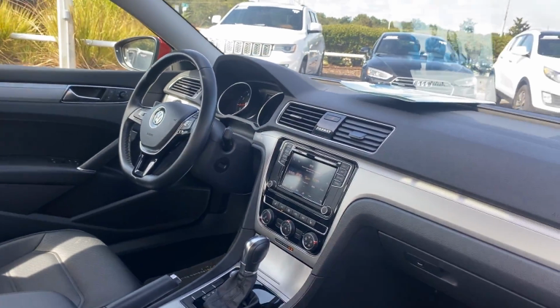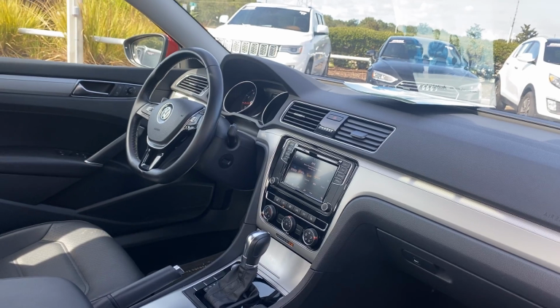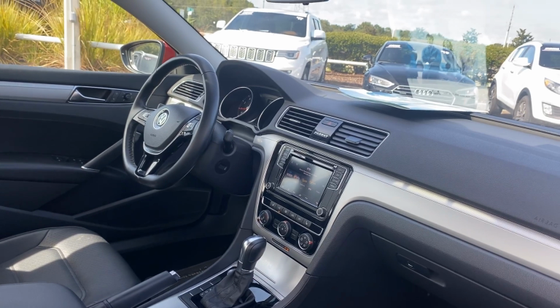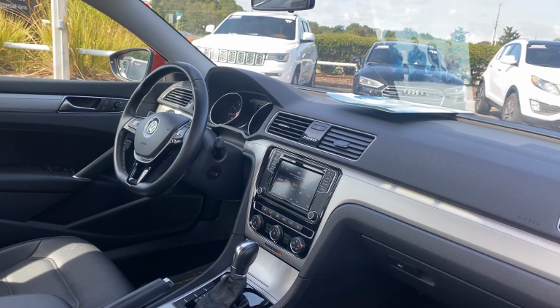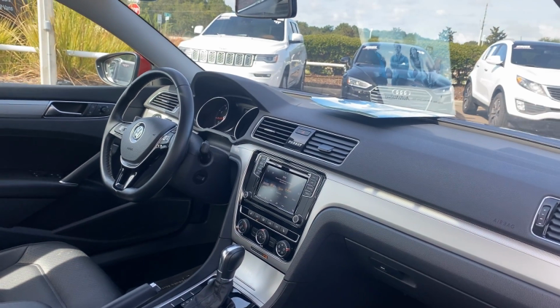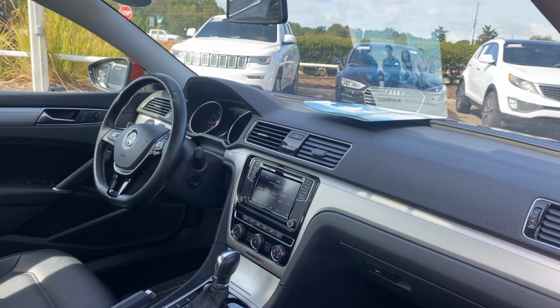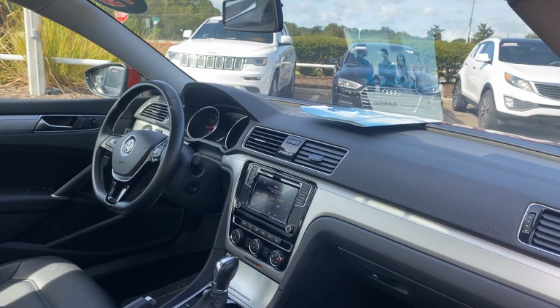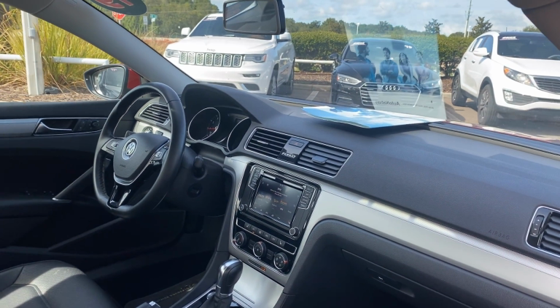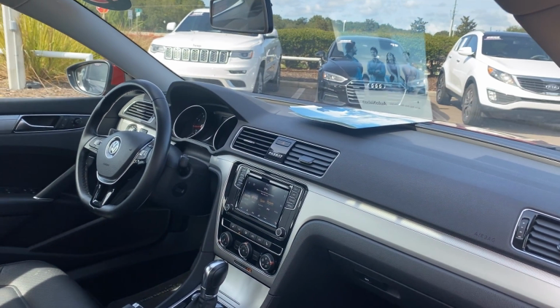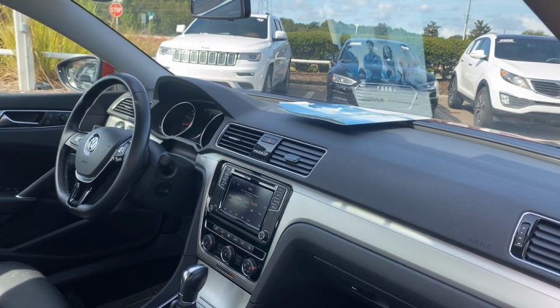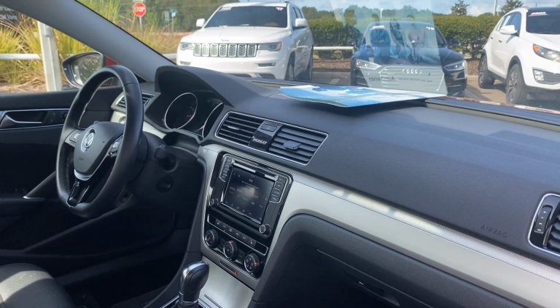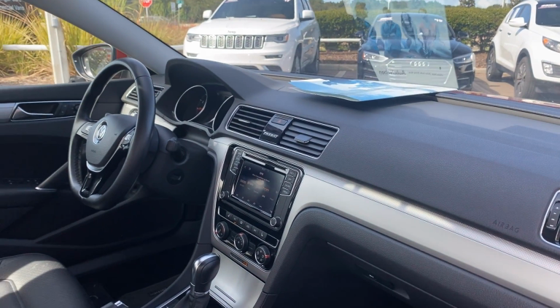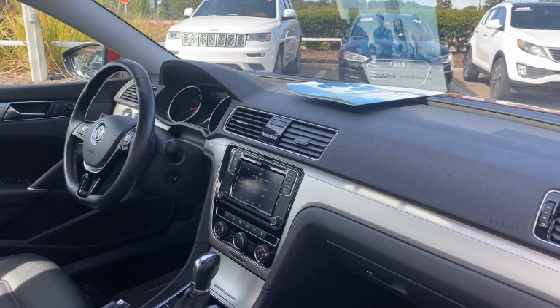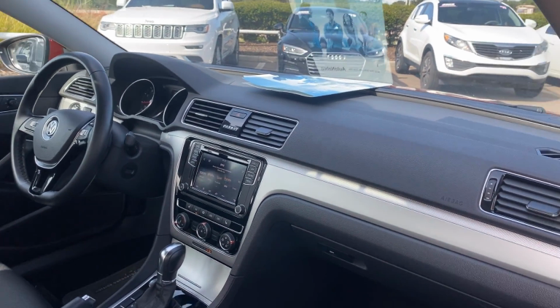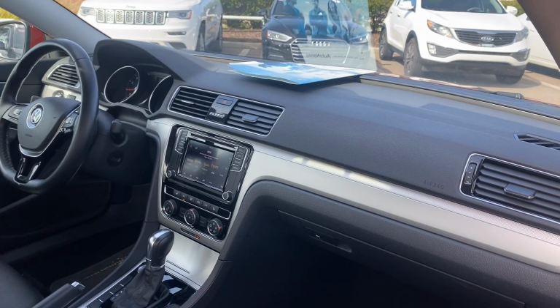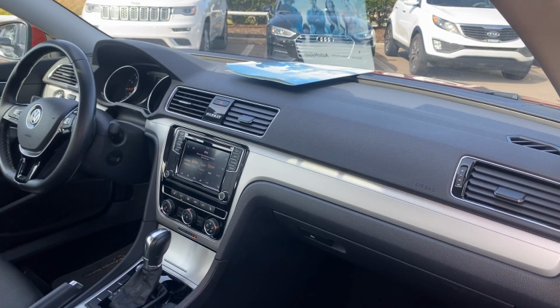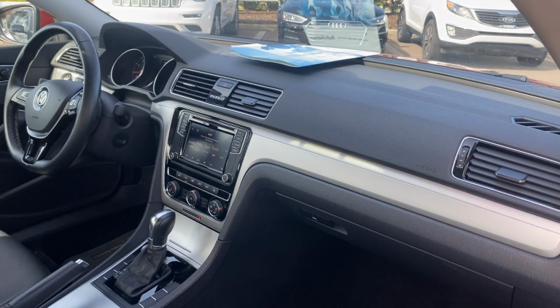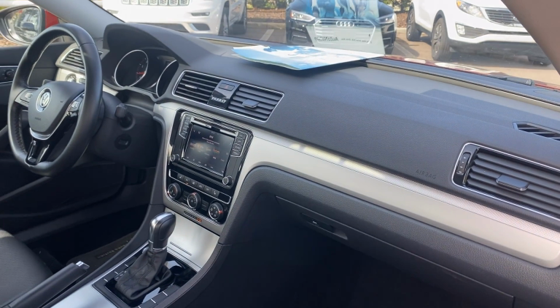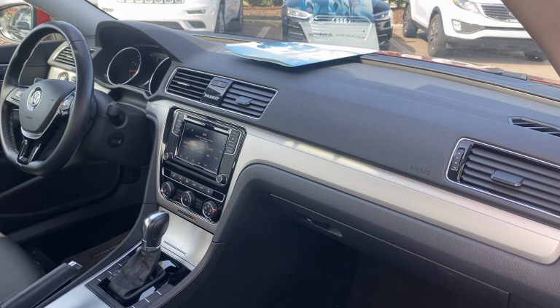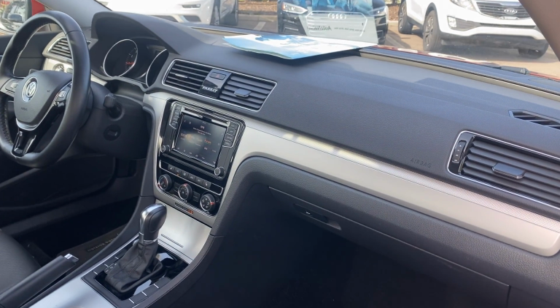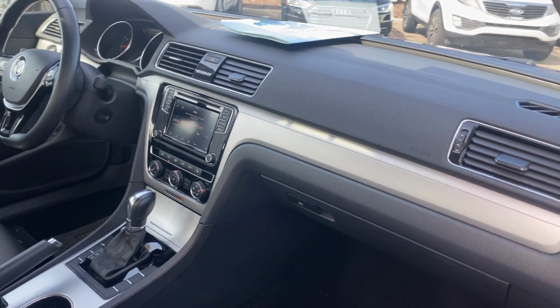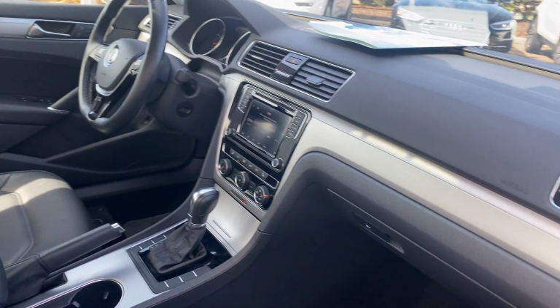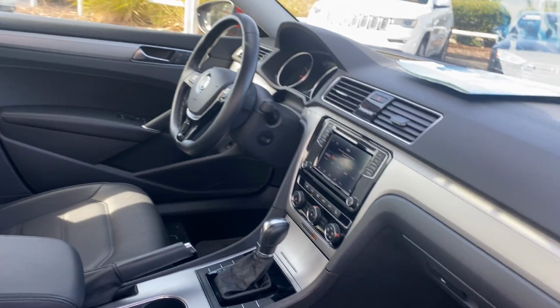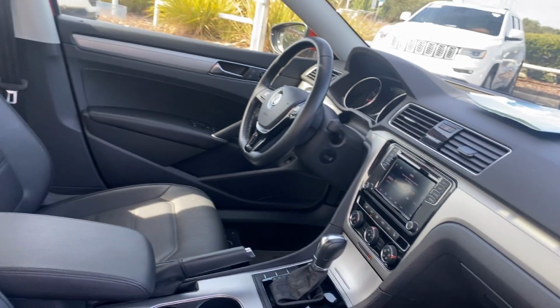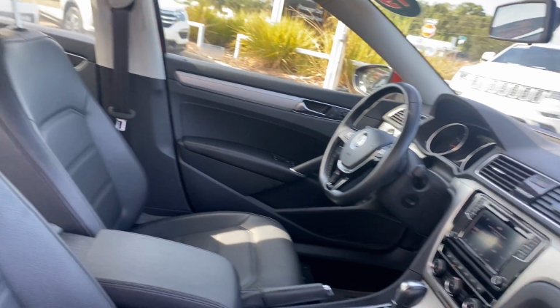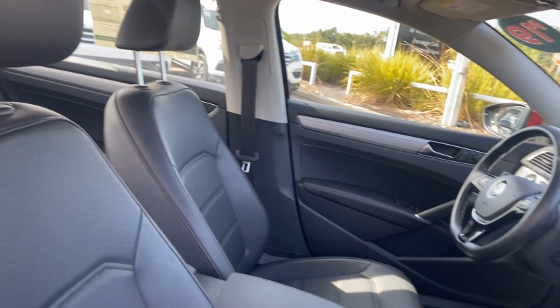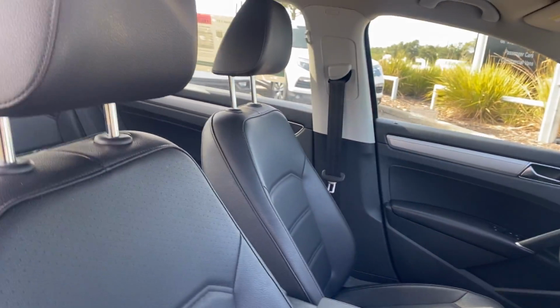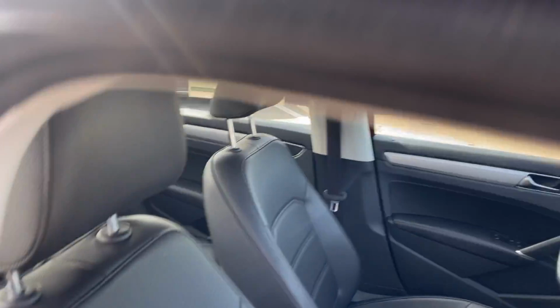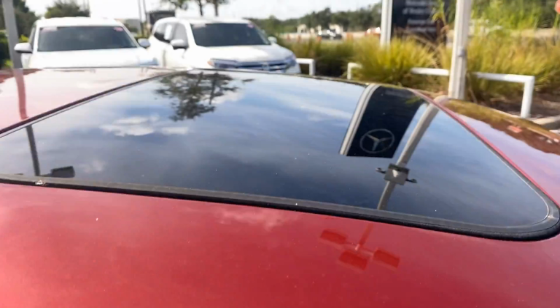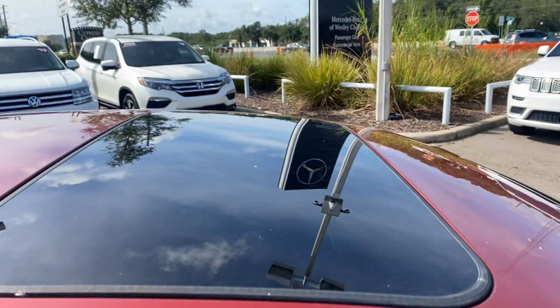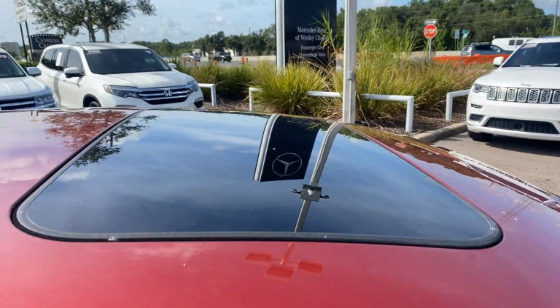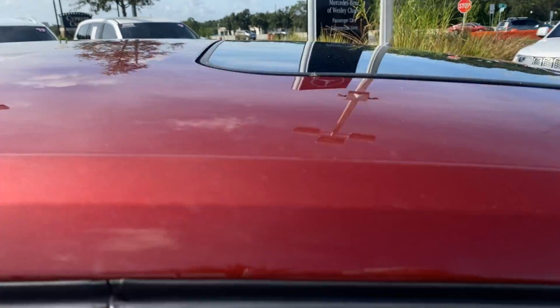Power windows, locks and mirrors, leather-wrapped steering wheel, cruise control, Bluetooth for your cell phone, satellite radio, heated seats, automatic transmission, power moonroof.